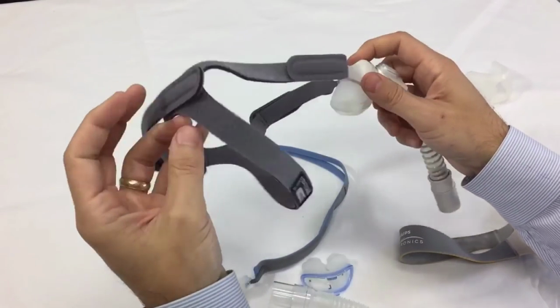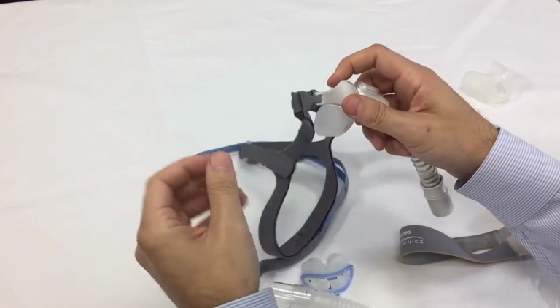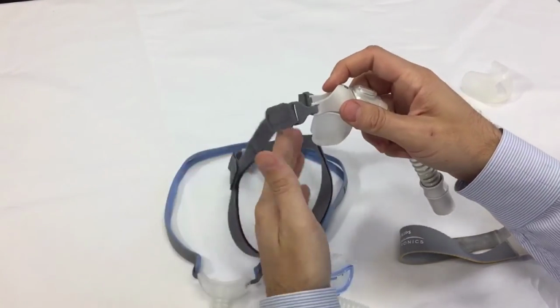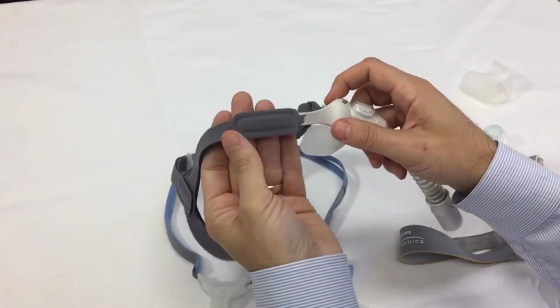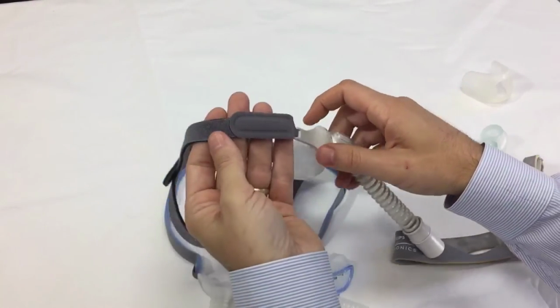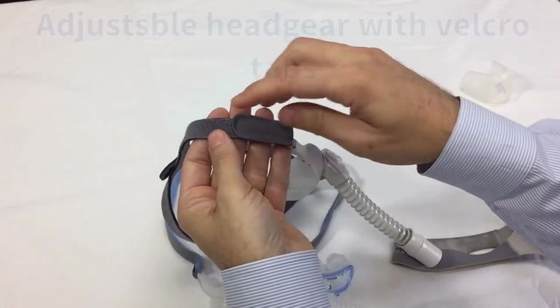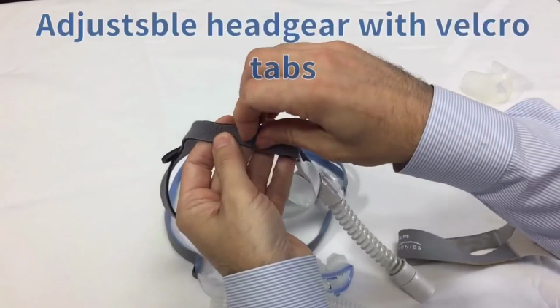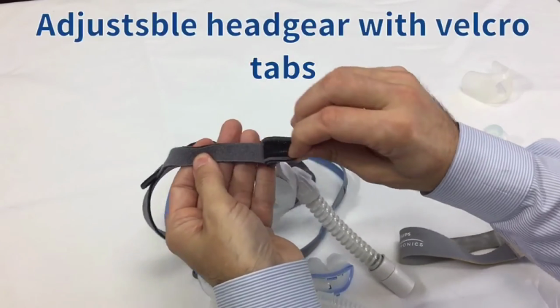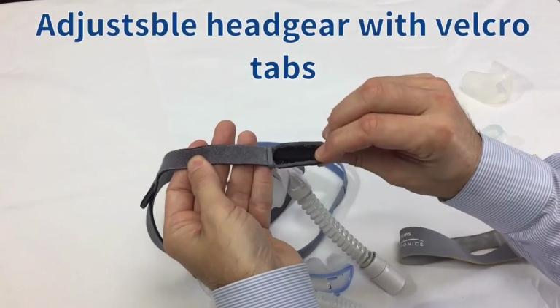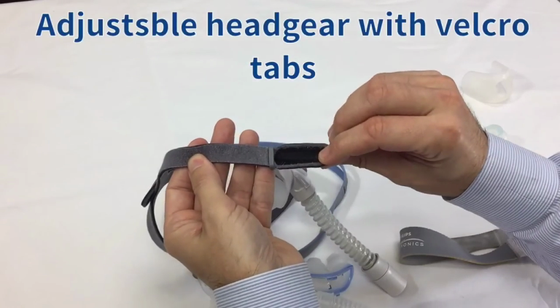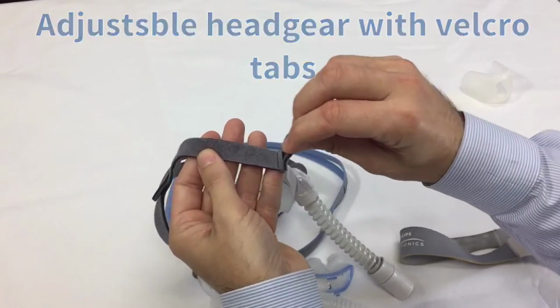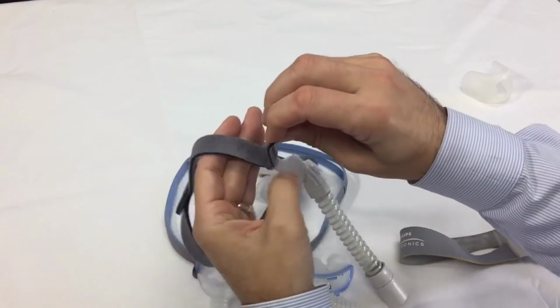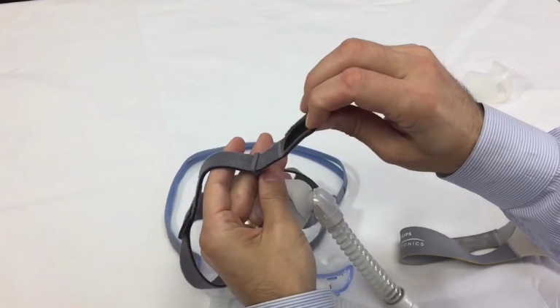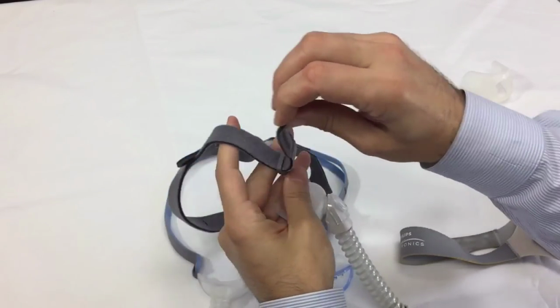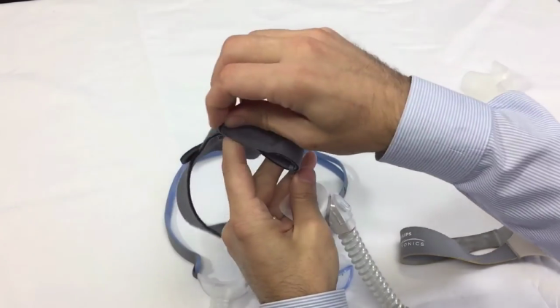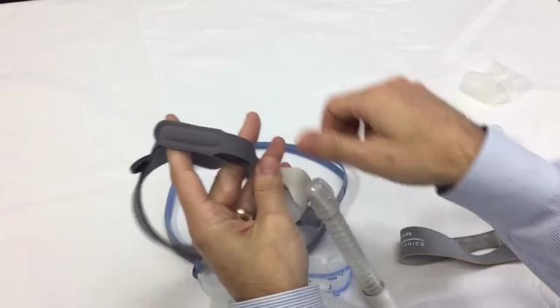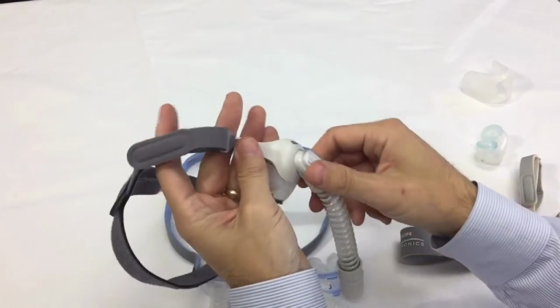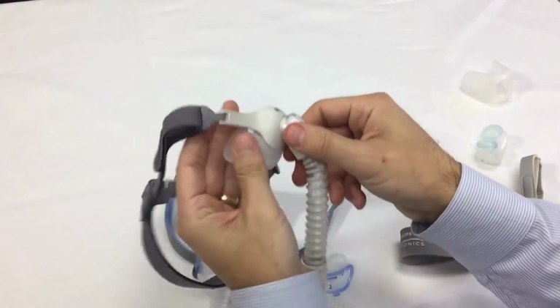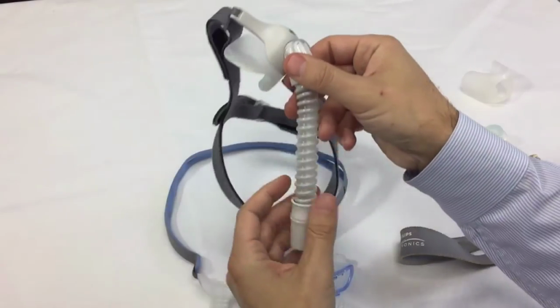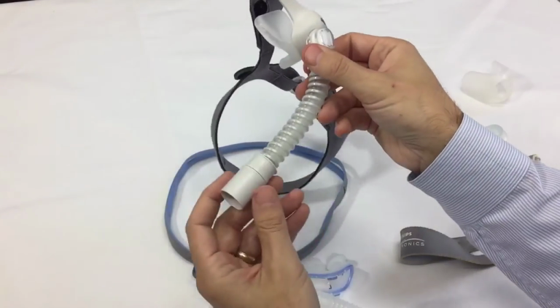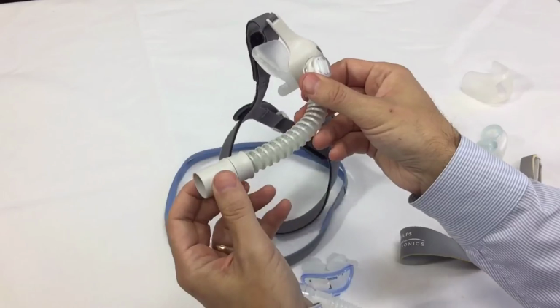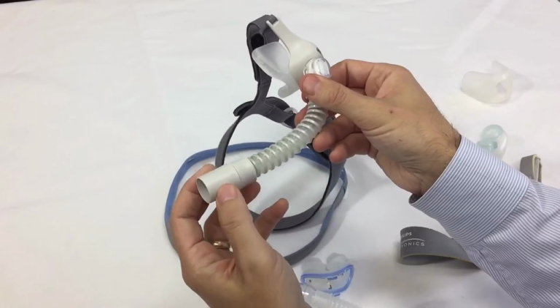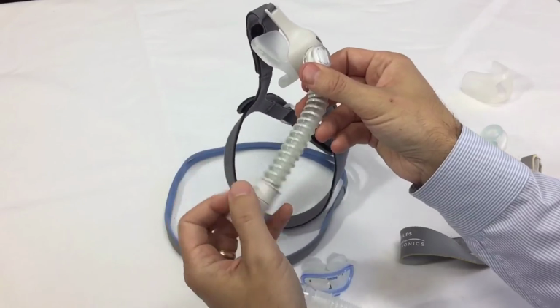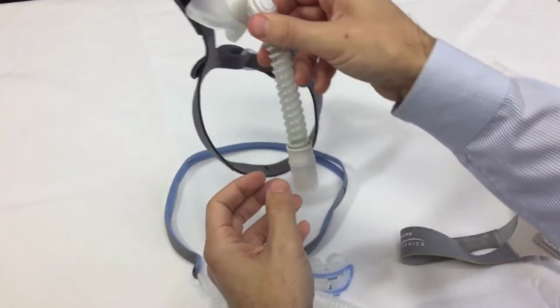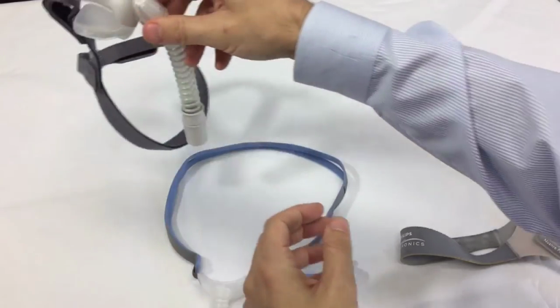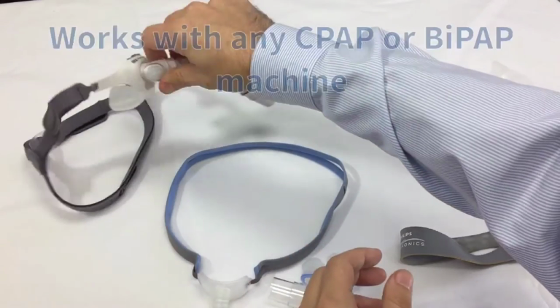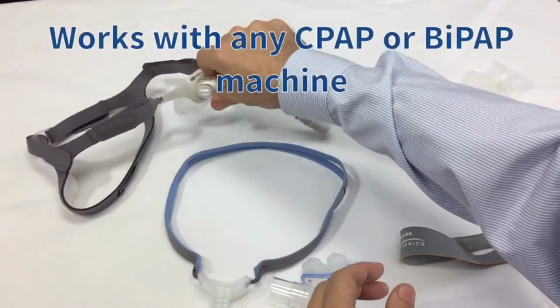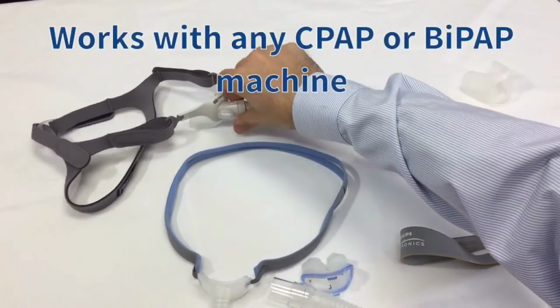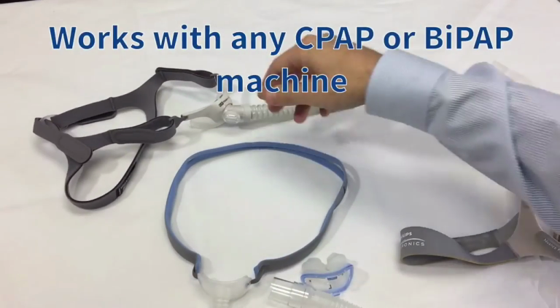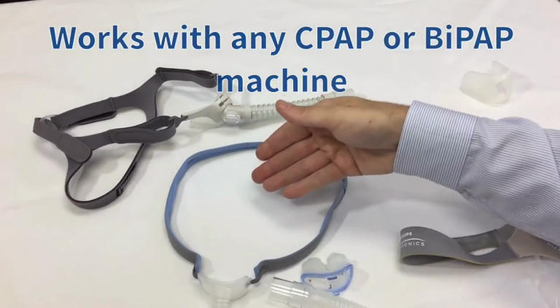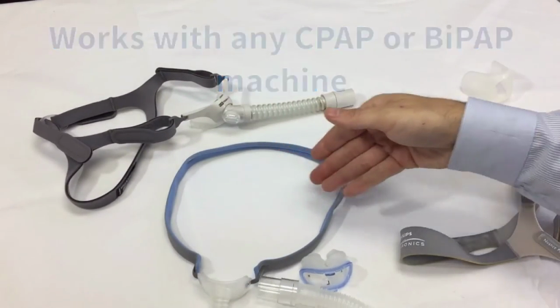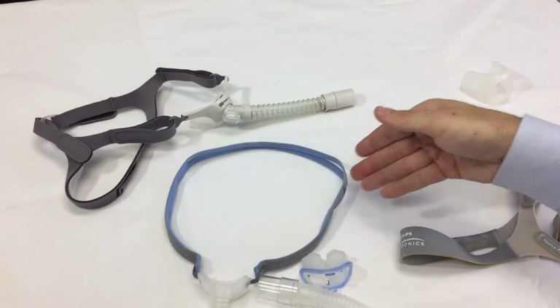This headgear, like the Nuance, has Velcro, which is also replaceable. It swivels at the end, and it will accommodate and work with any machine.